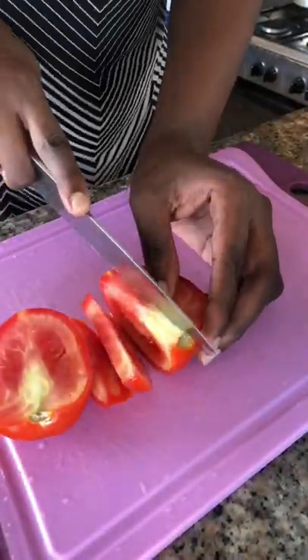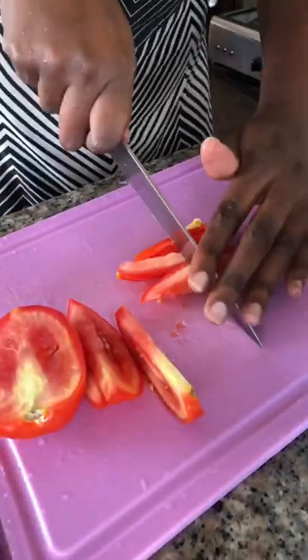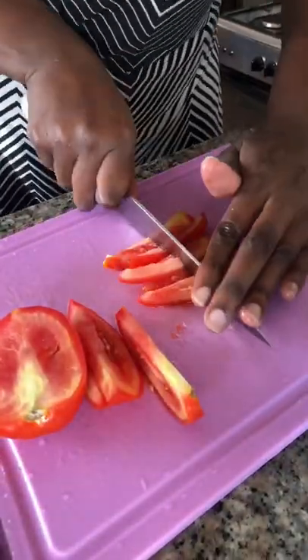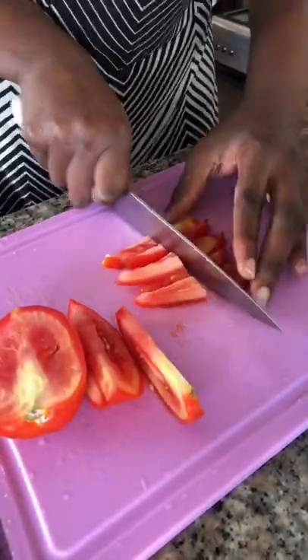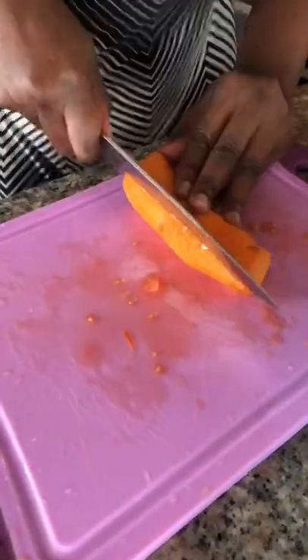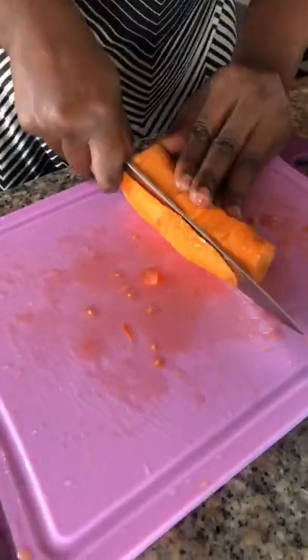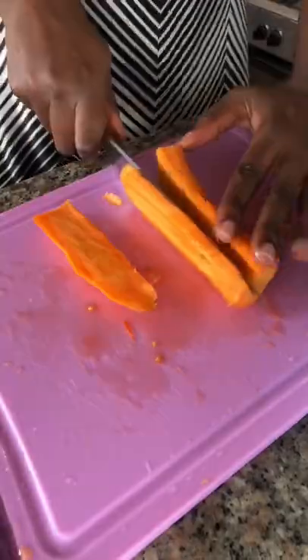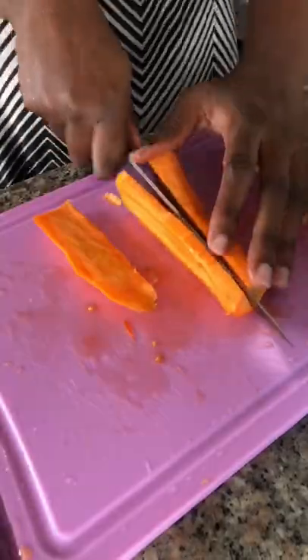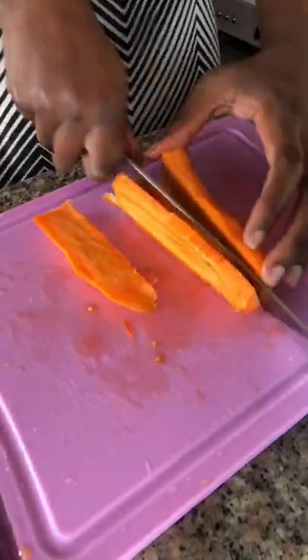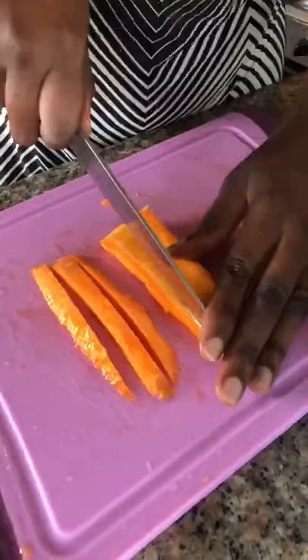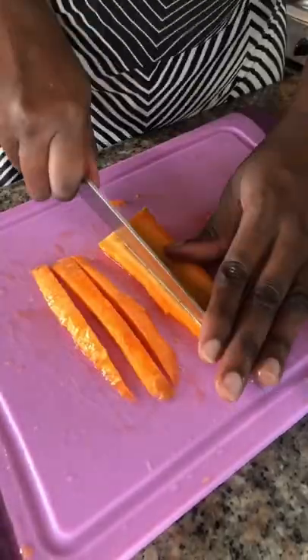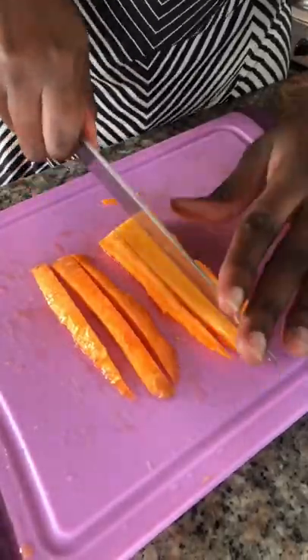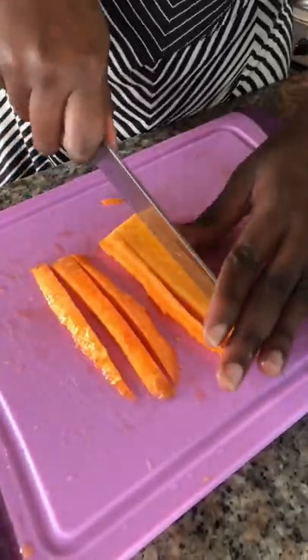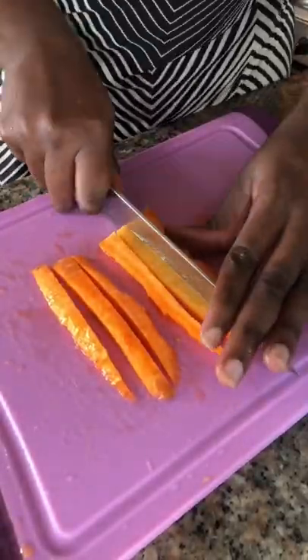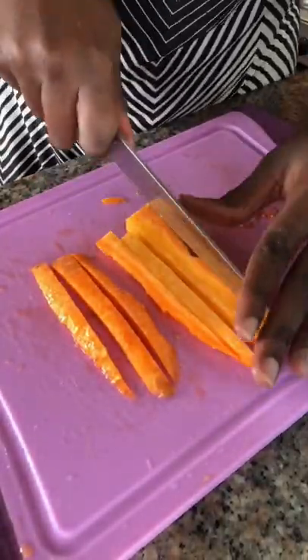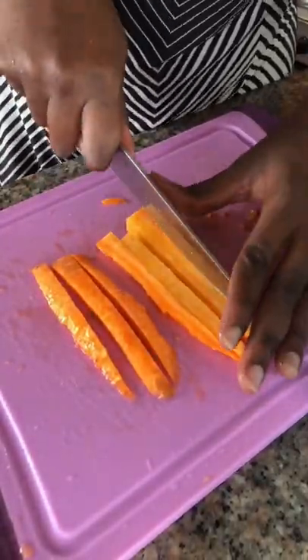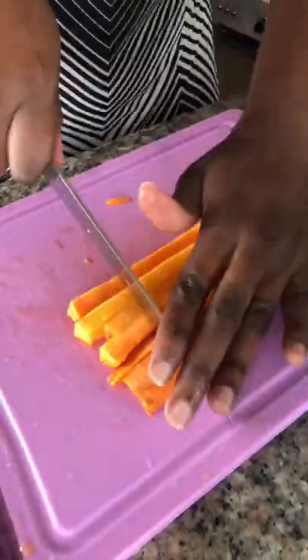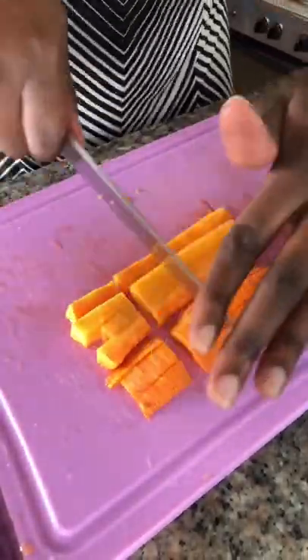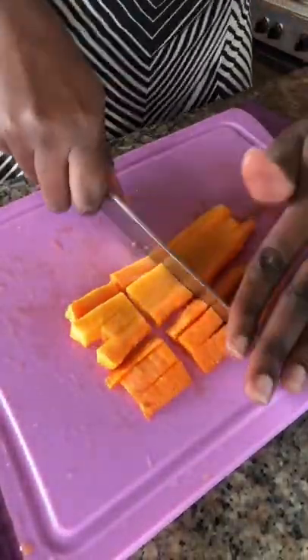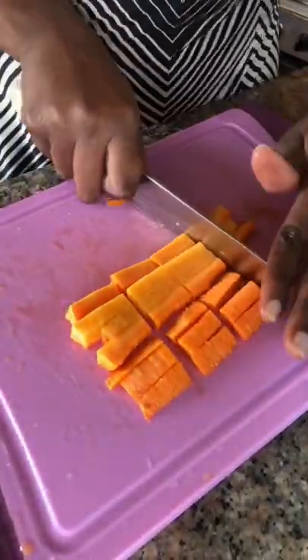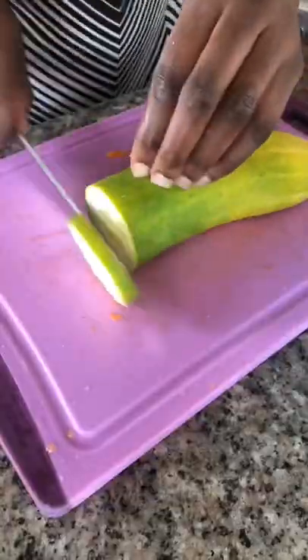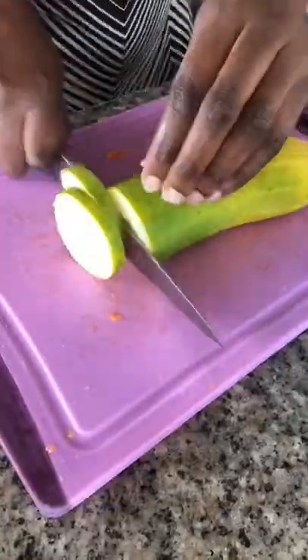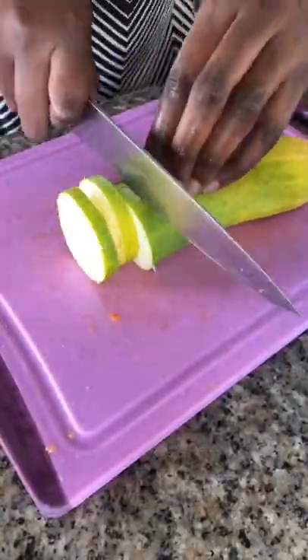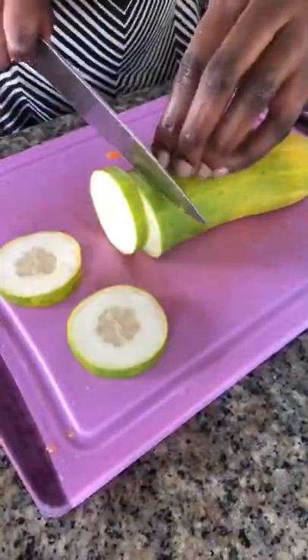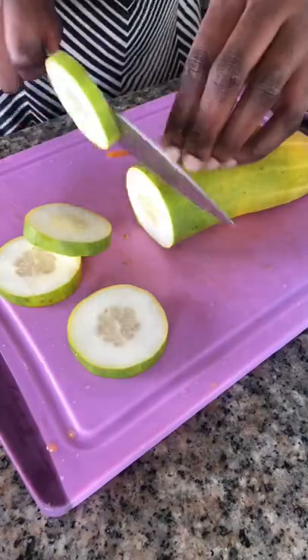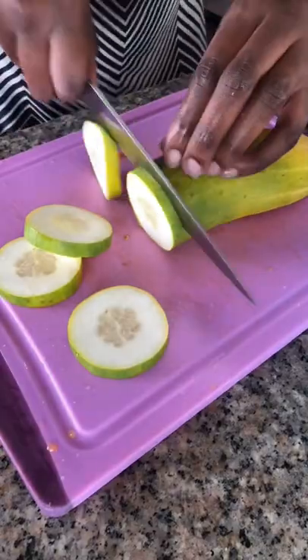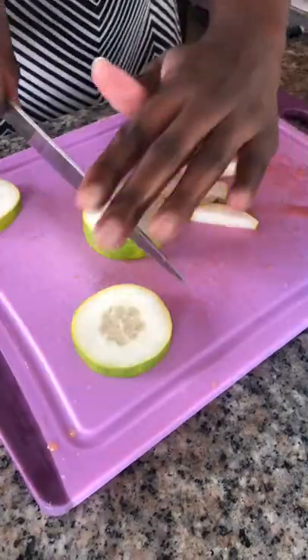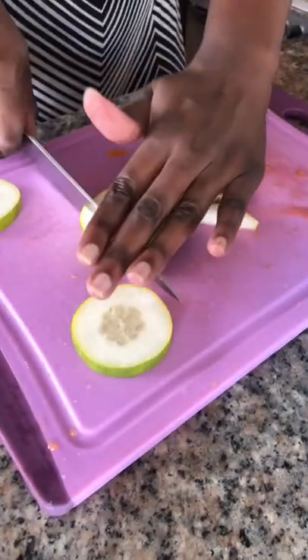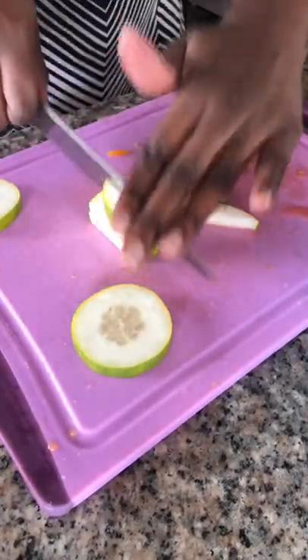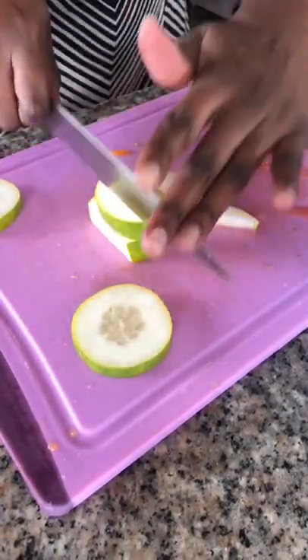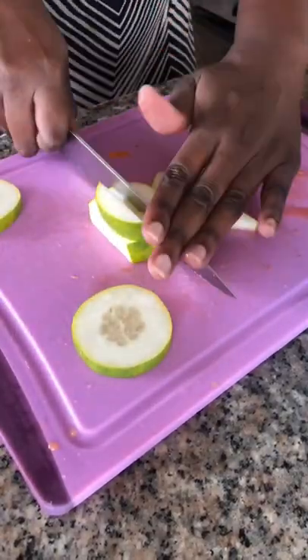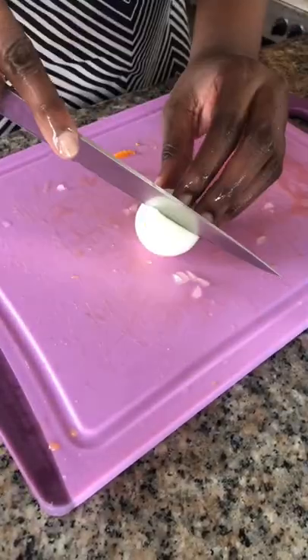Then I do my carrots. I actually made salad for my mom and I, so you'll see the difference. My mom doesn't take cucumbers, so I cut the cucumbers just for myself. She also doesn't take egg yolk.